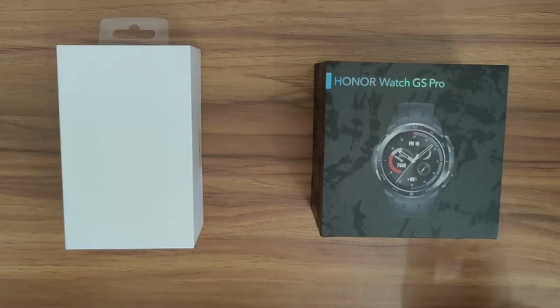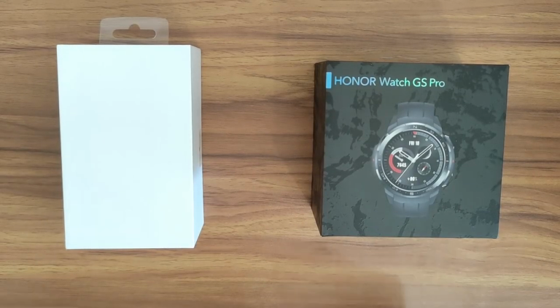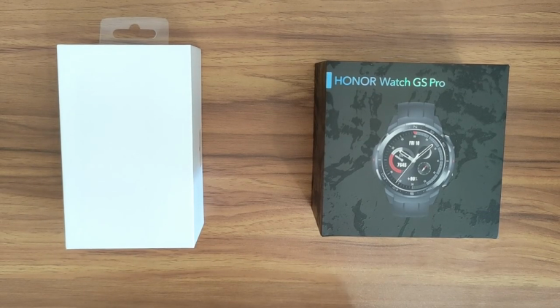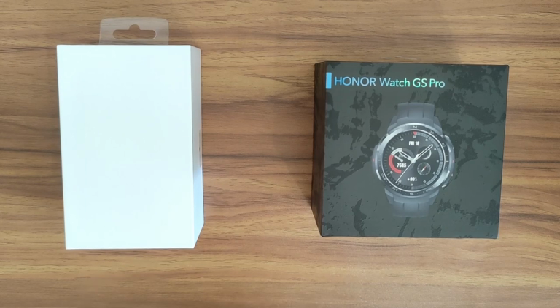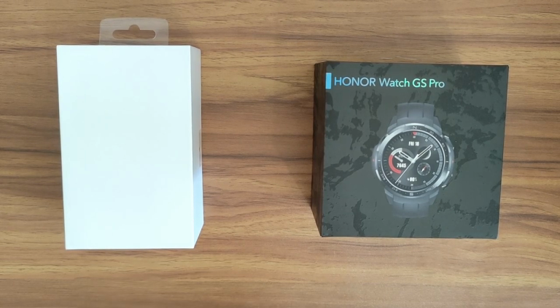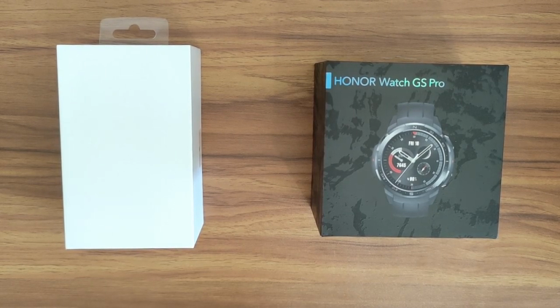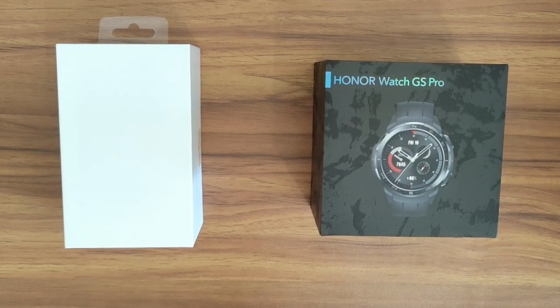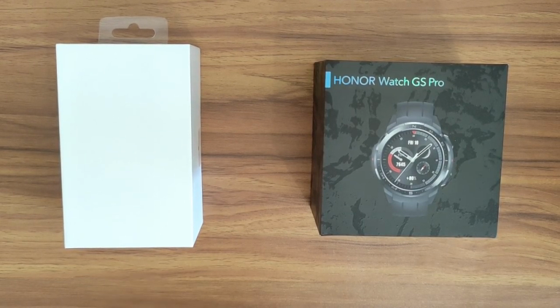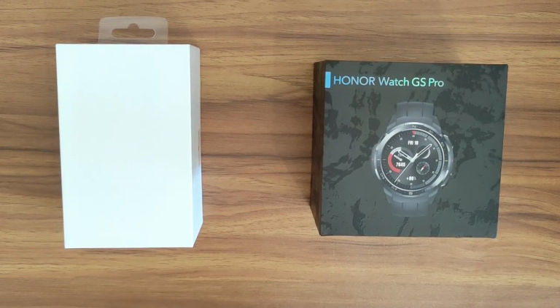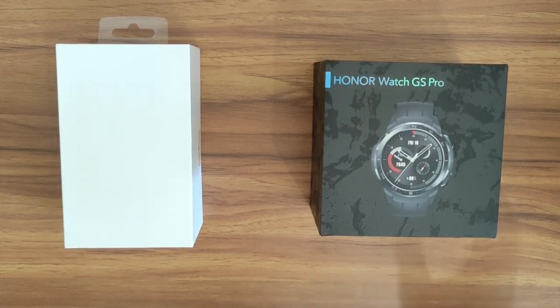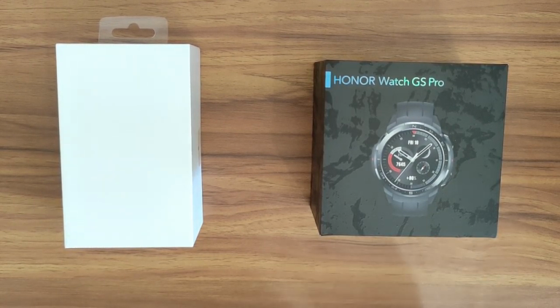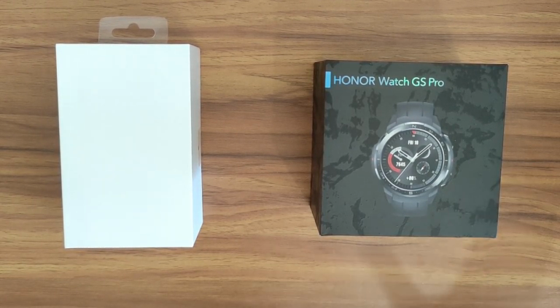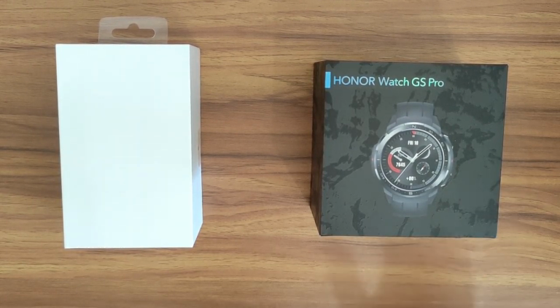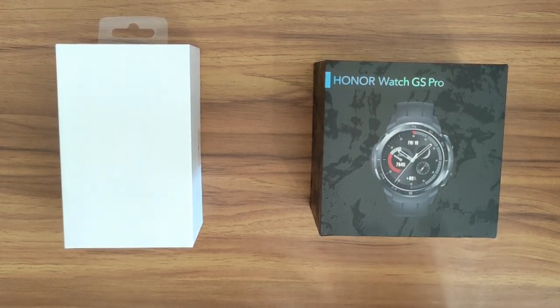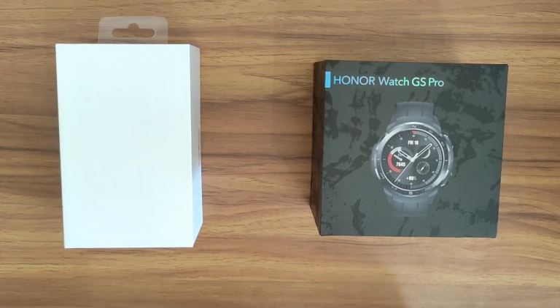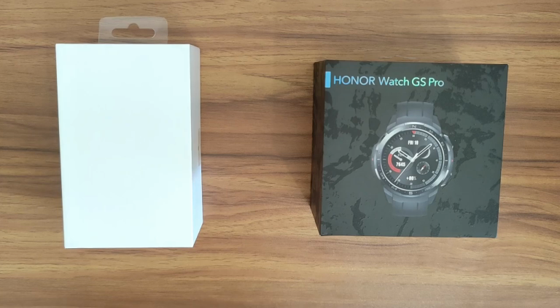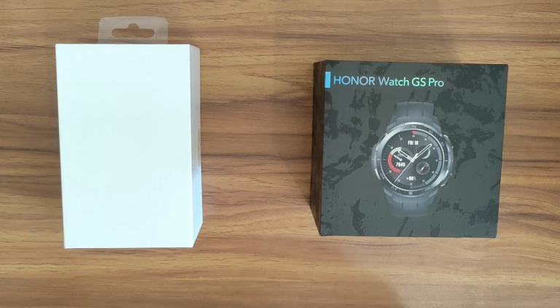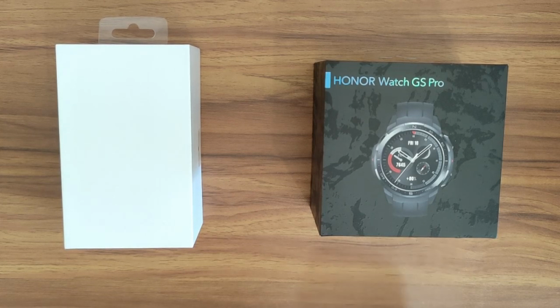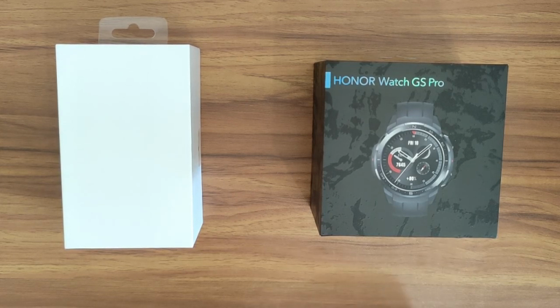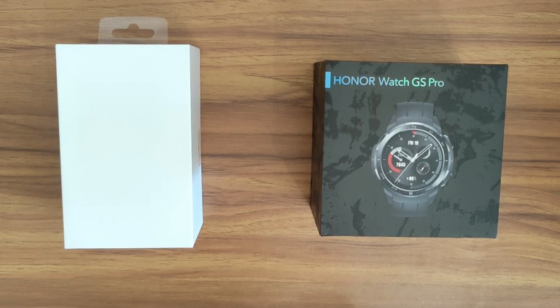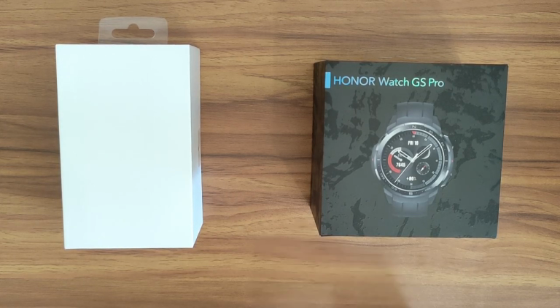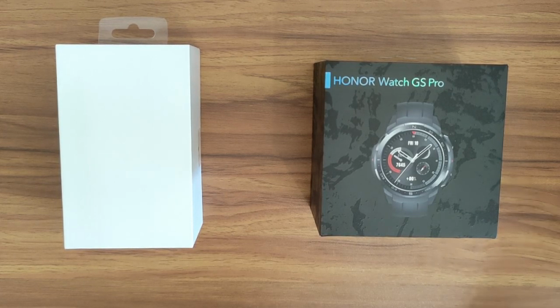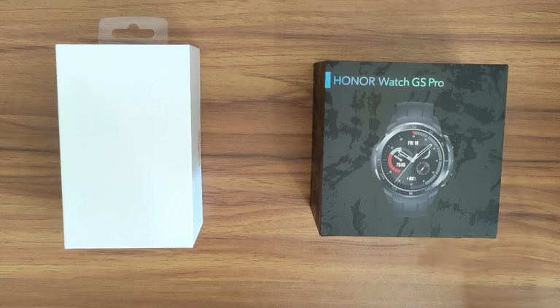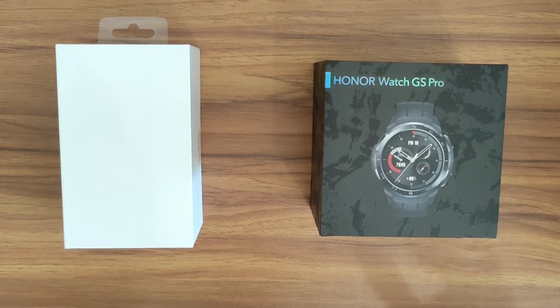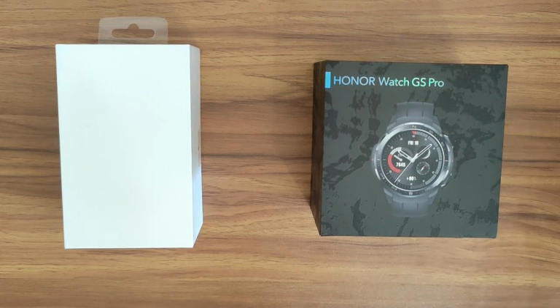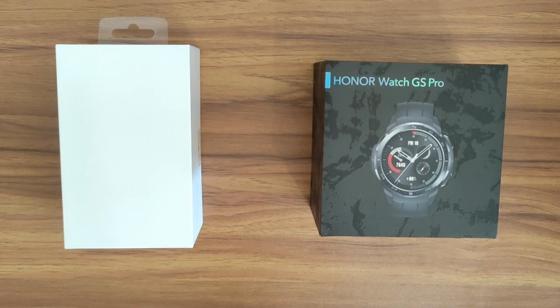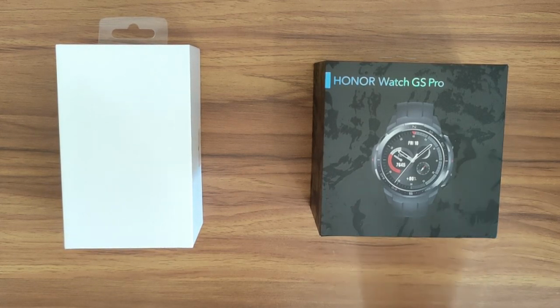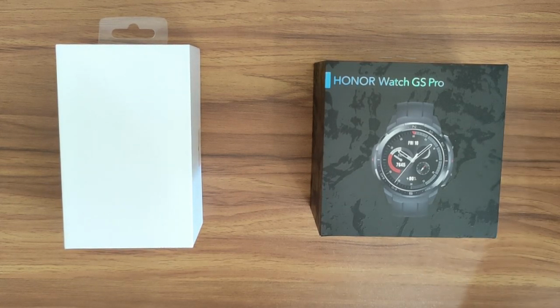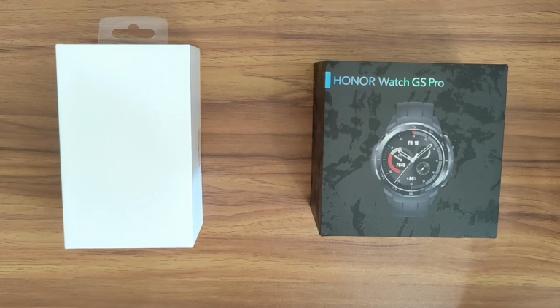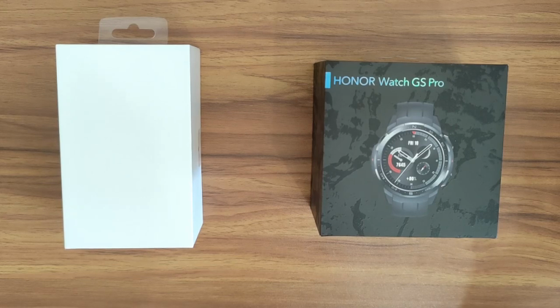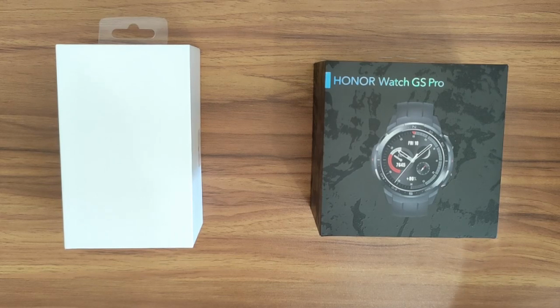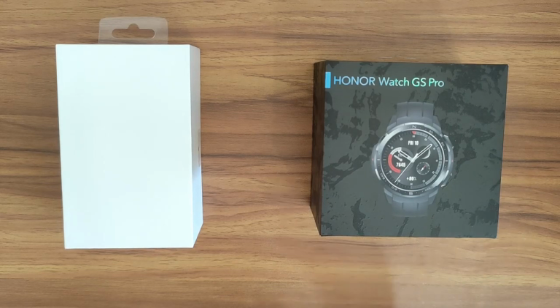Hi everyone, this is Ron with Neowin and today we have a couple of watches from Honor — they were announced just this week on Friday and we're going to take a look at them.